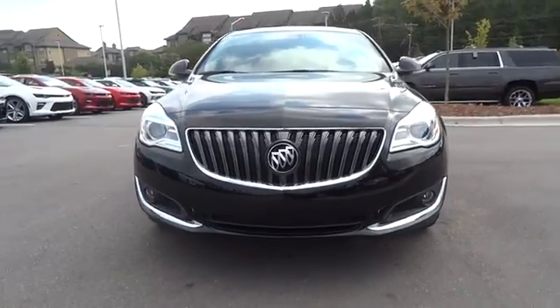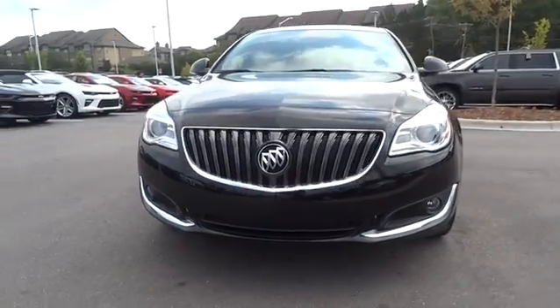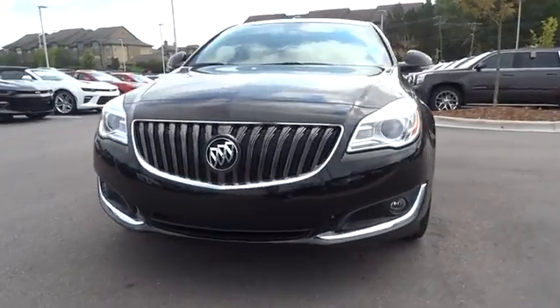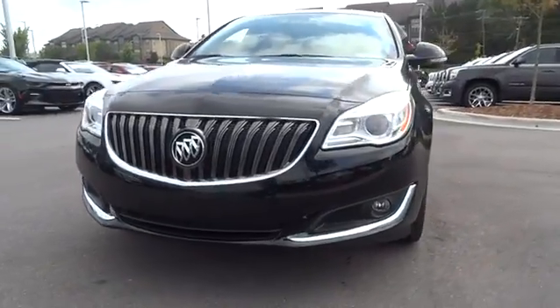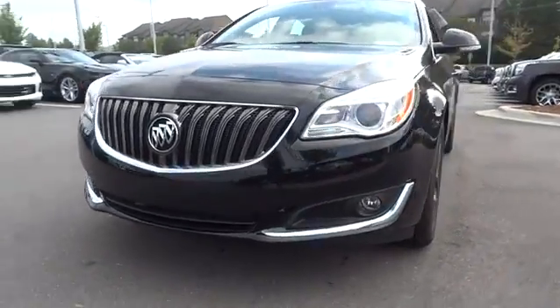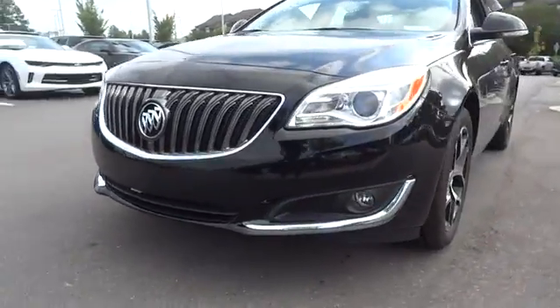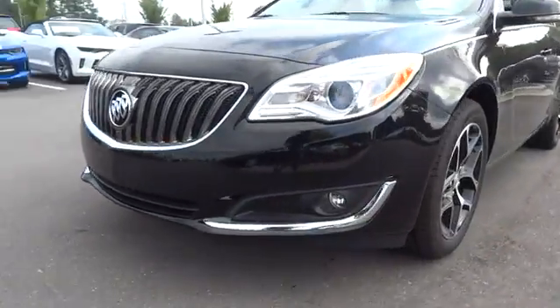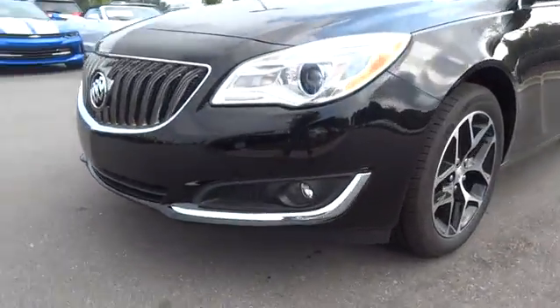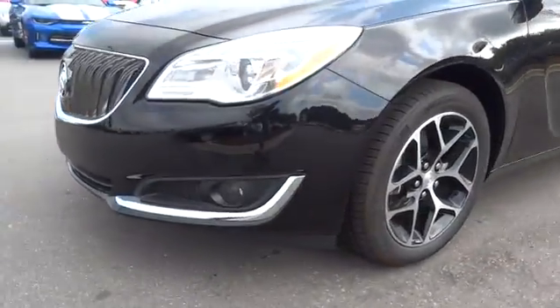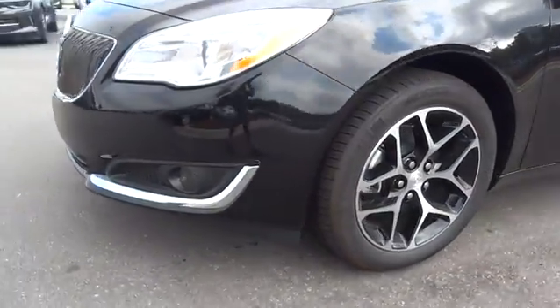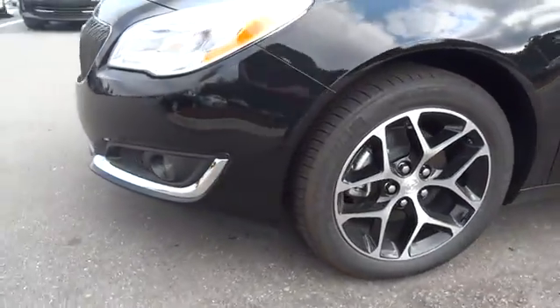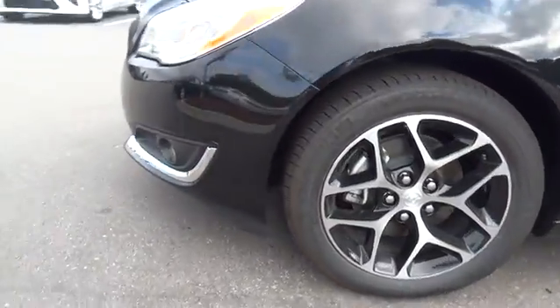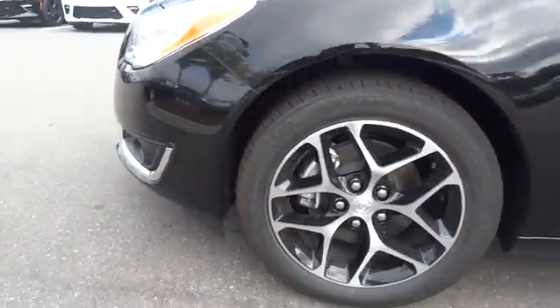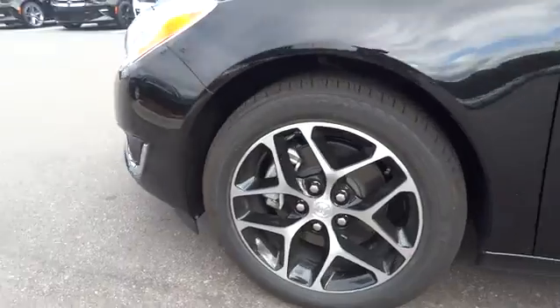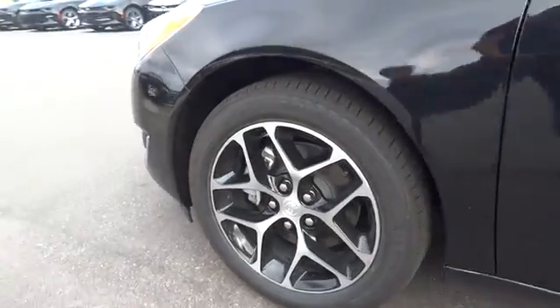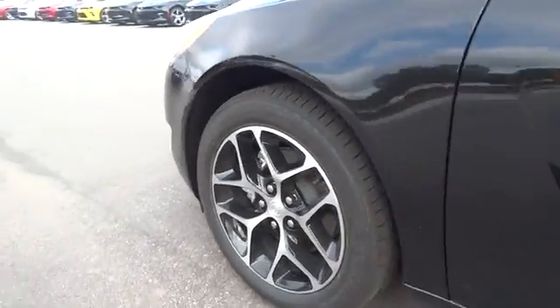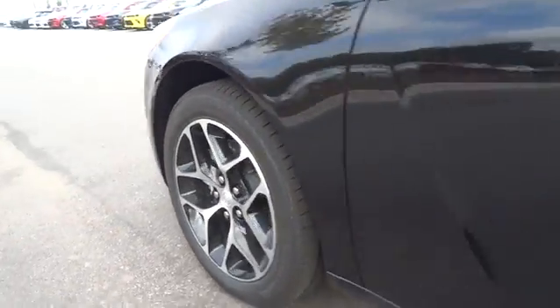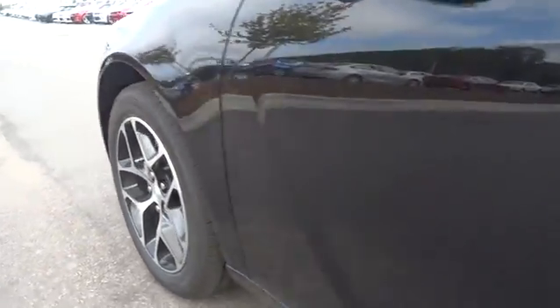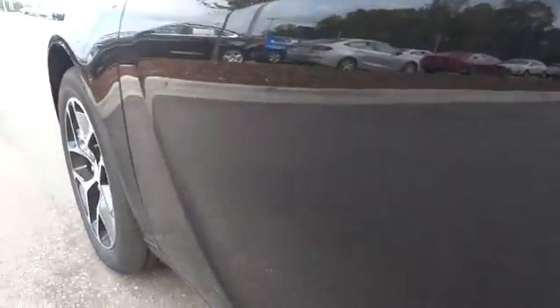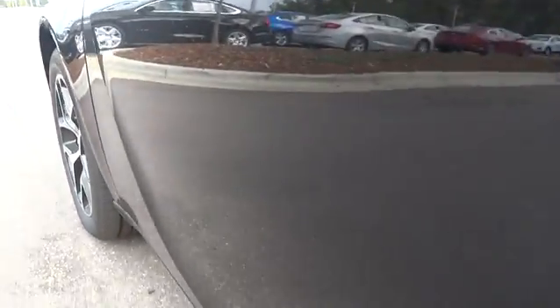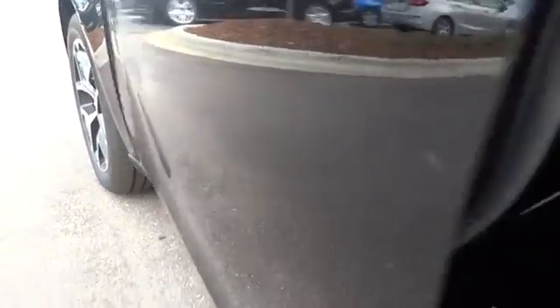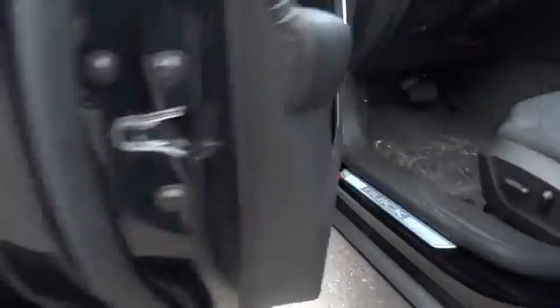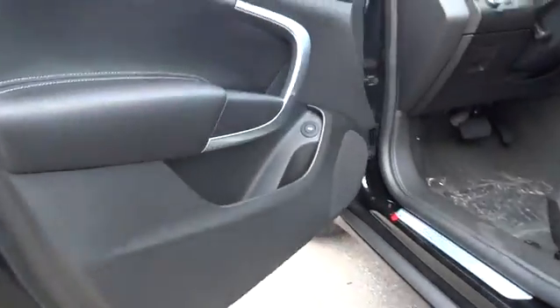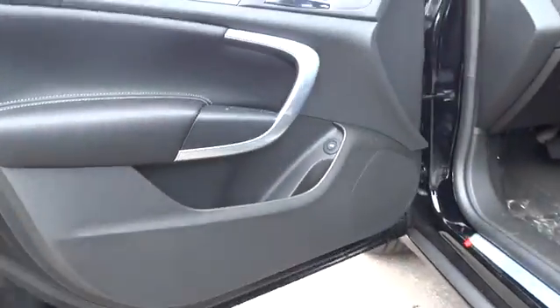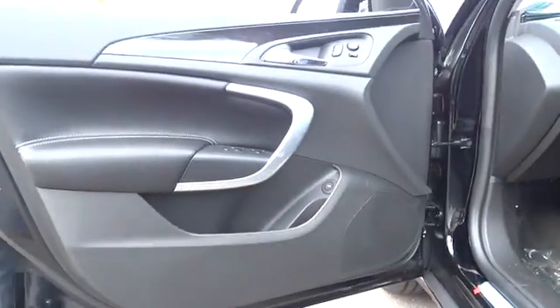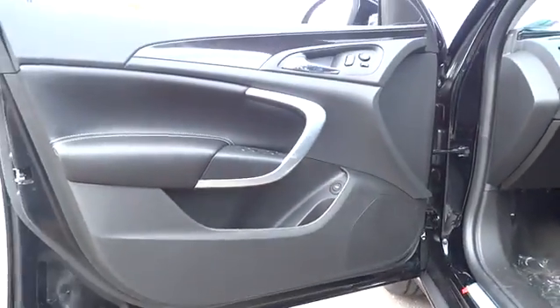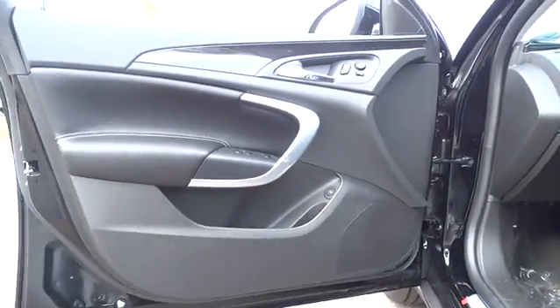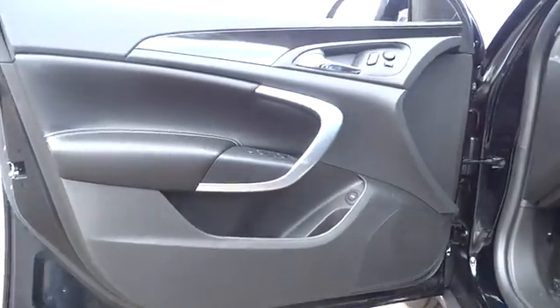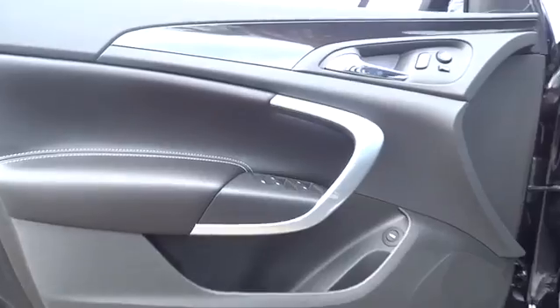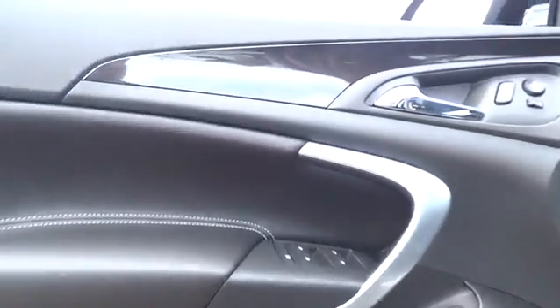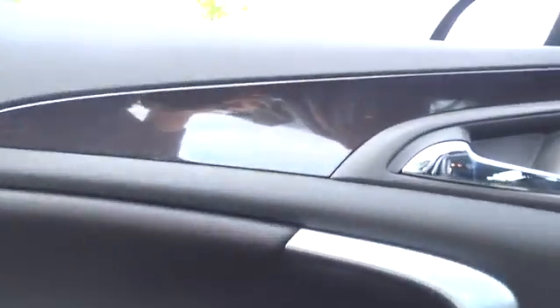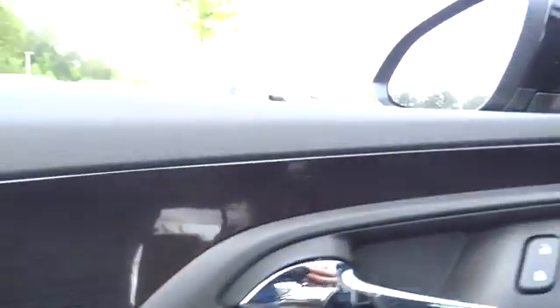Auto off headlights, AM FM stereo radio, rear defrost, front wheel drive, CD player, child safety locks, heated driver seat. Come take a test drive today.